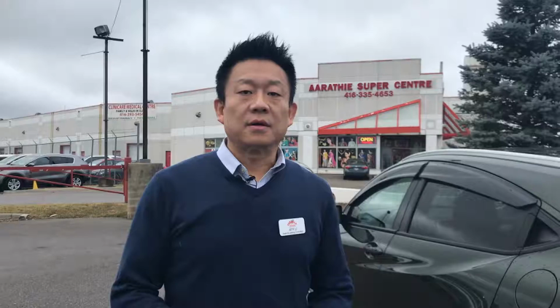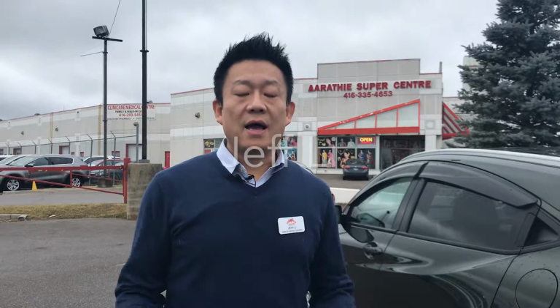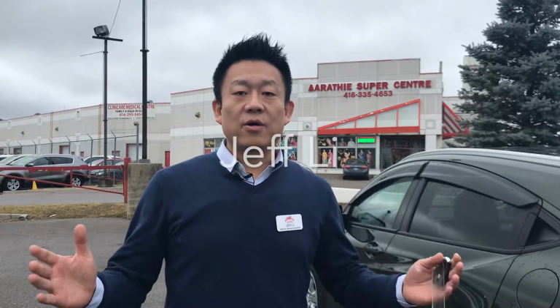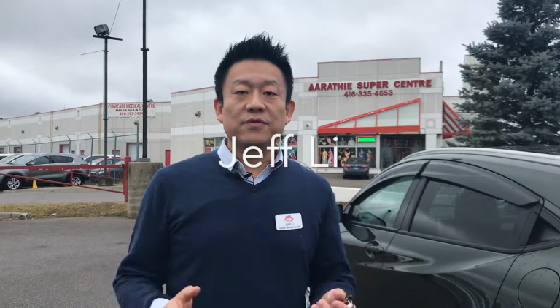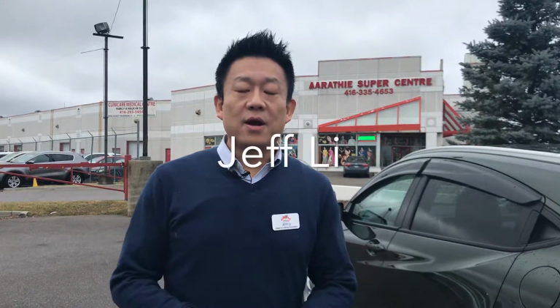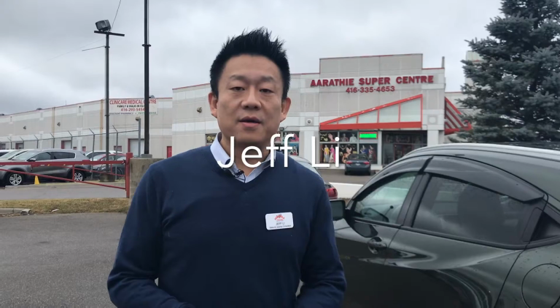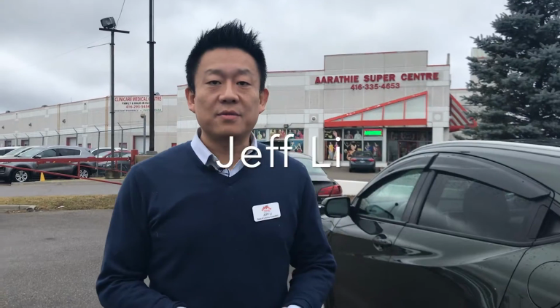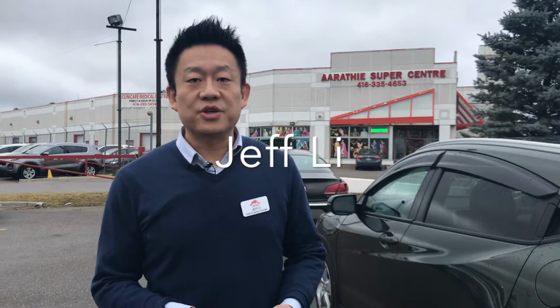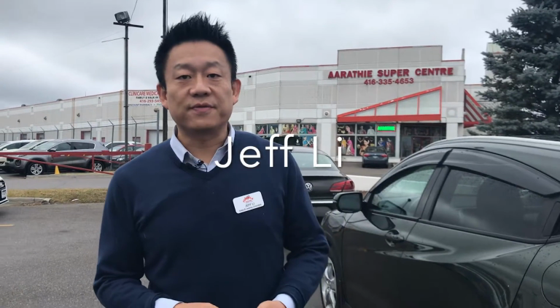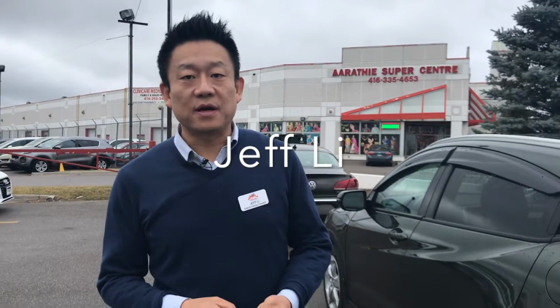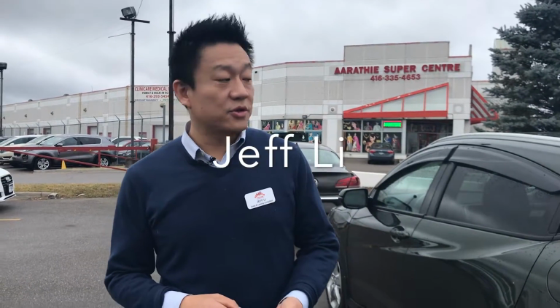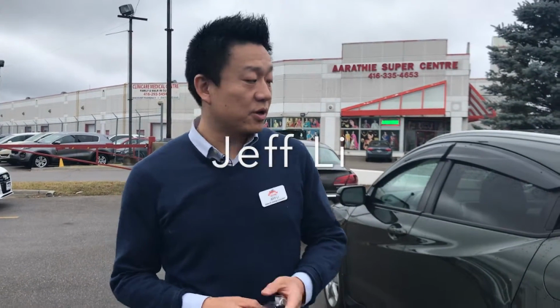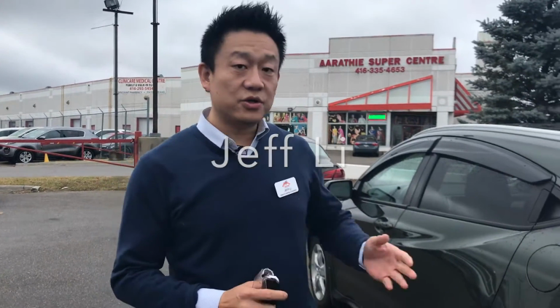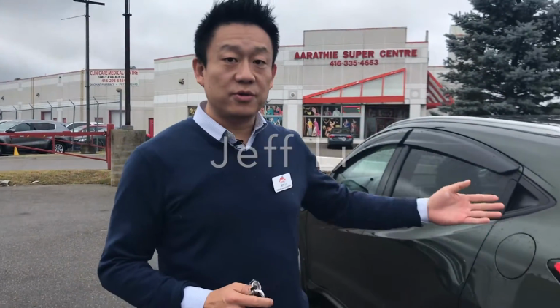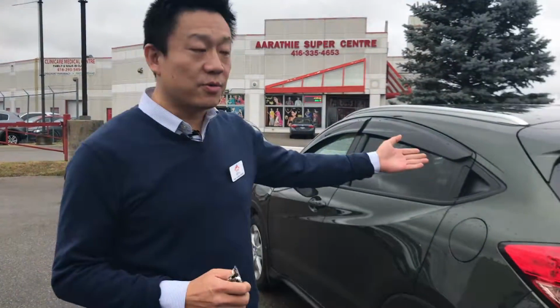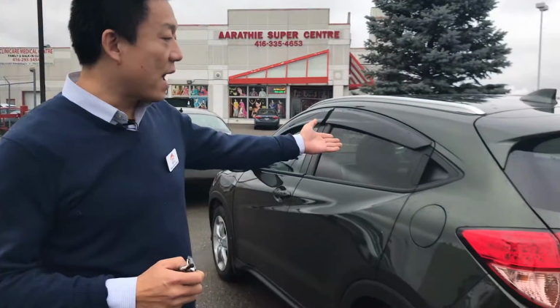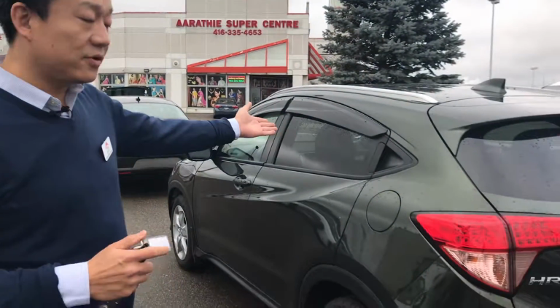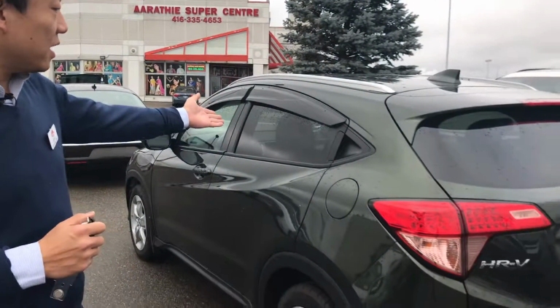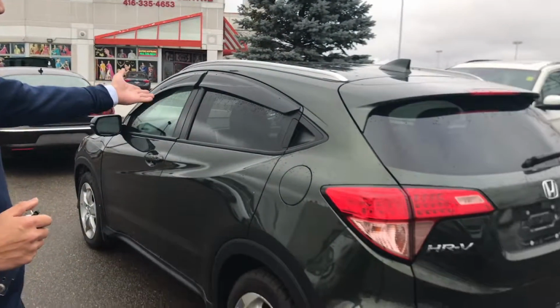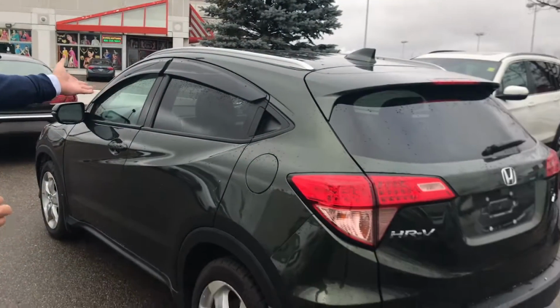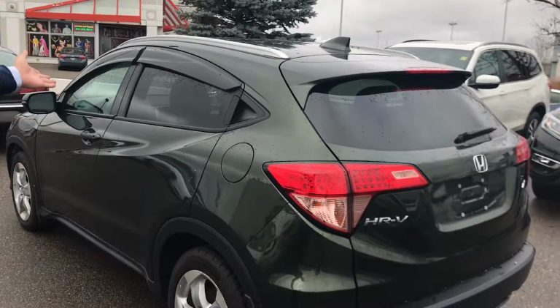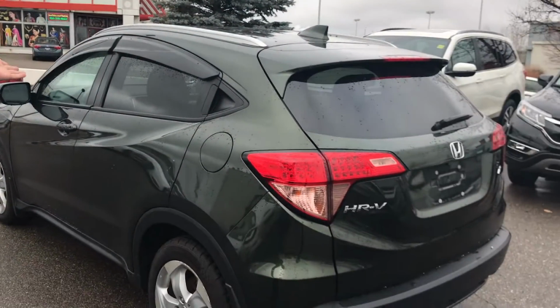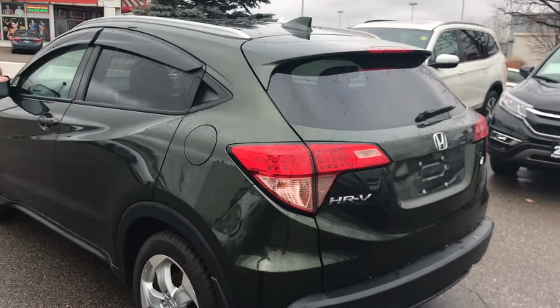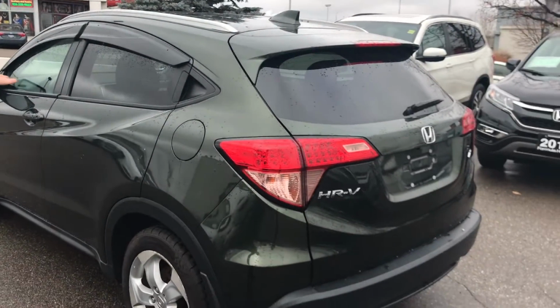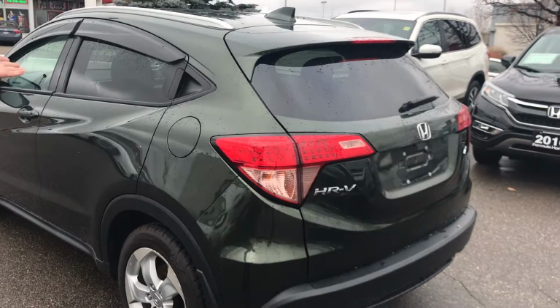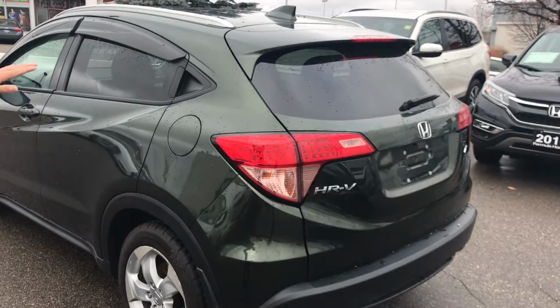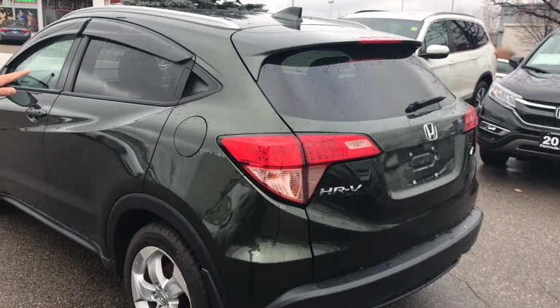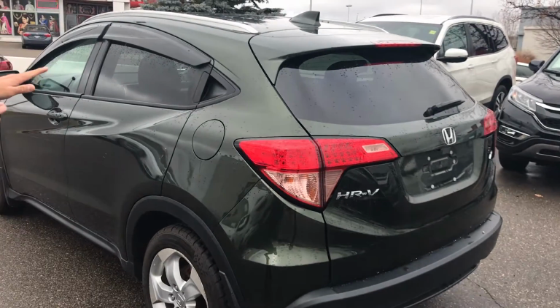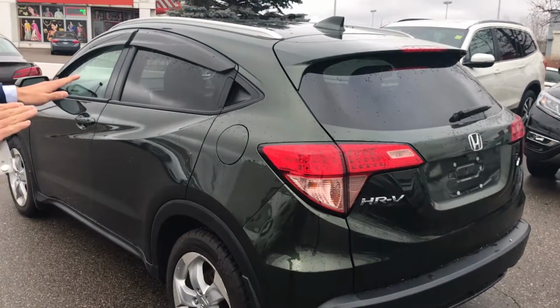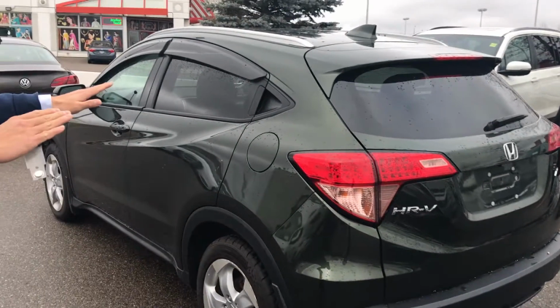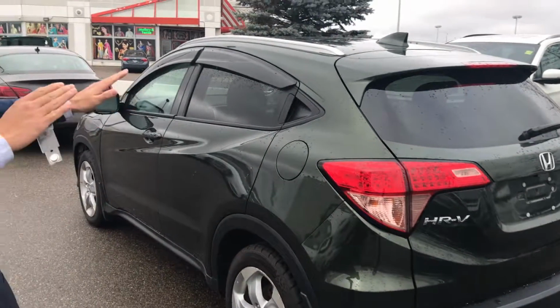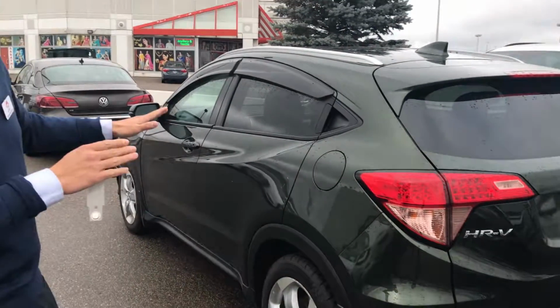Hi, welcome to Formula Honda. My name is Jeff. Let me just quickly show you what we have today. It's the 2016 HR-V, fully loaded EXL model with Navi.